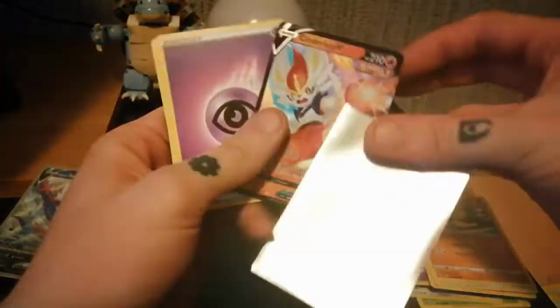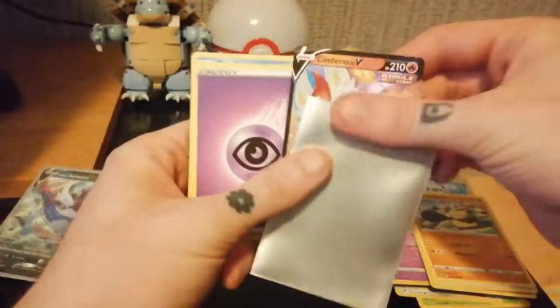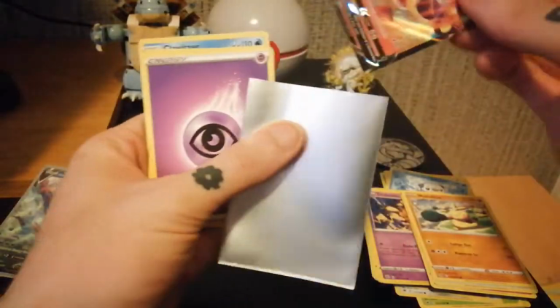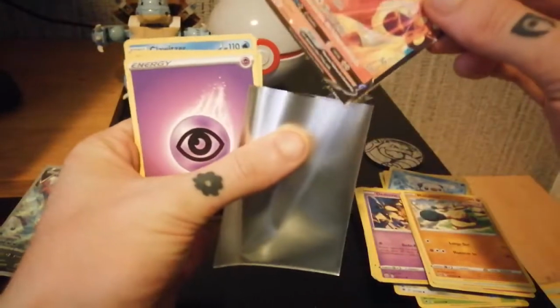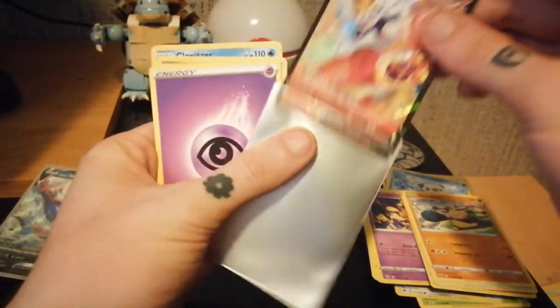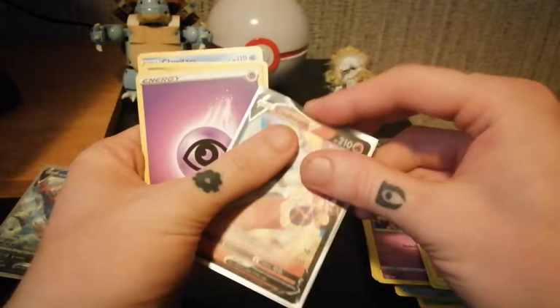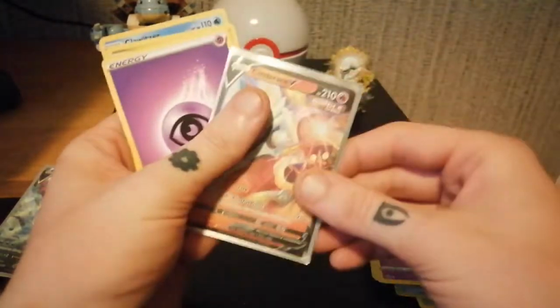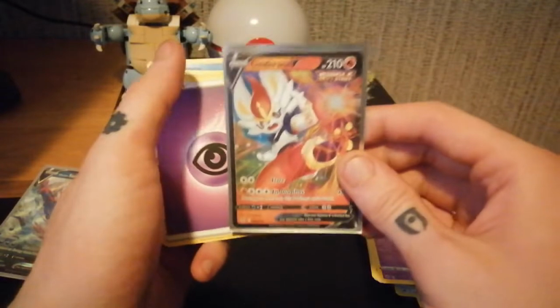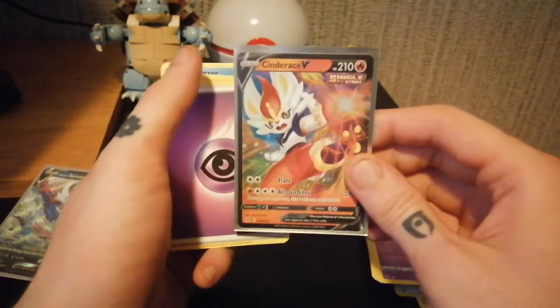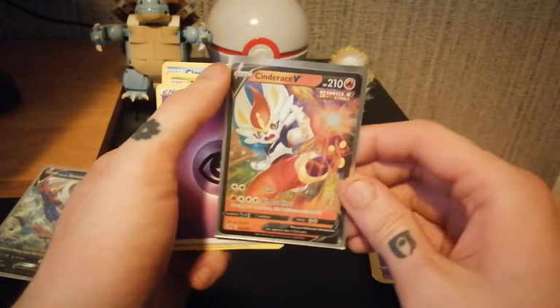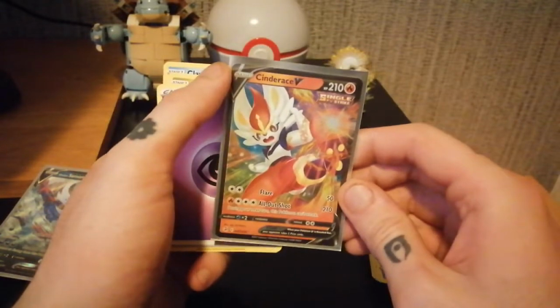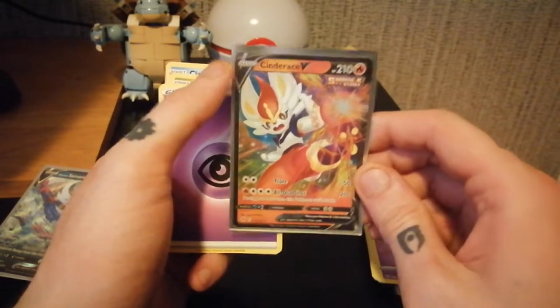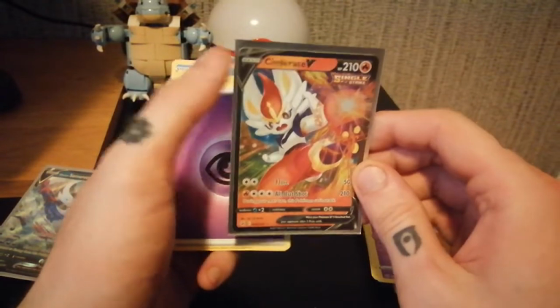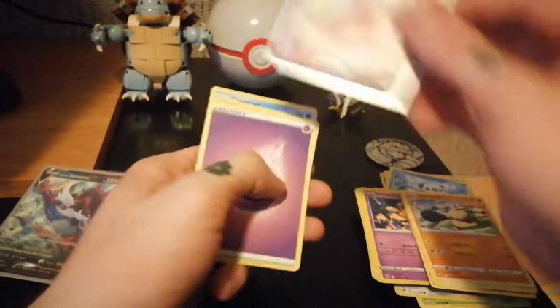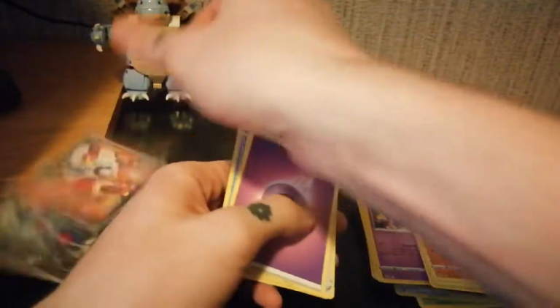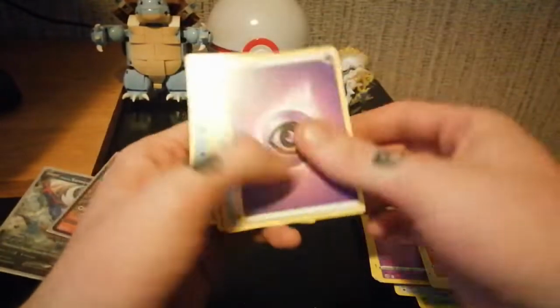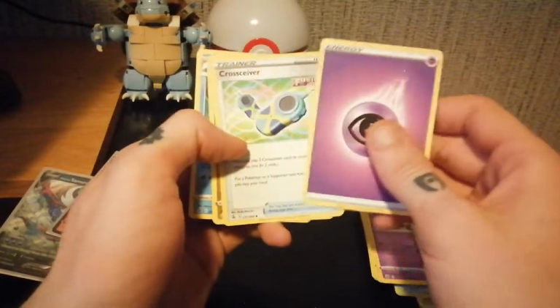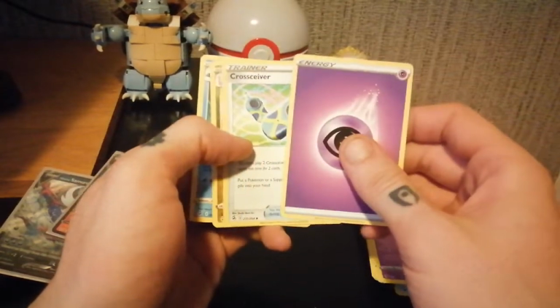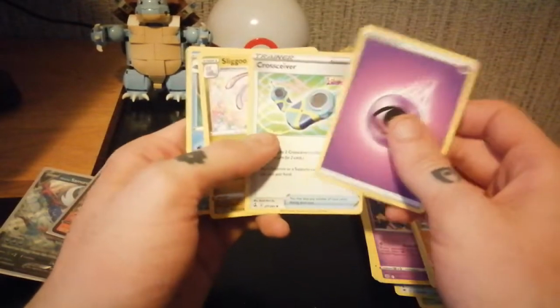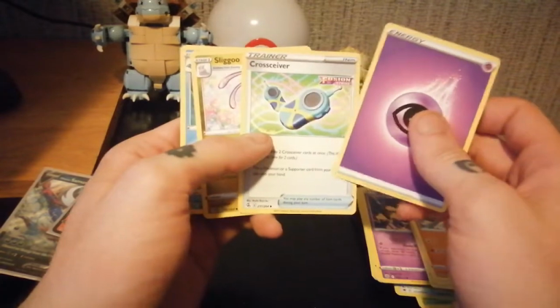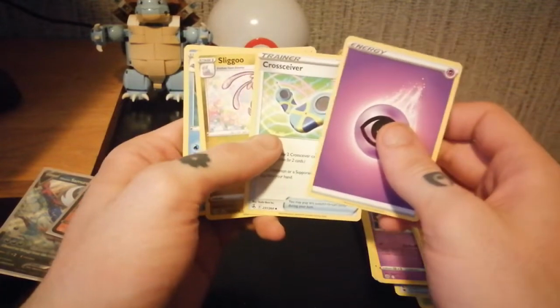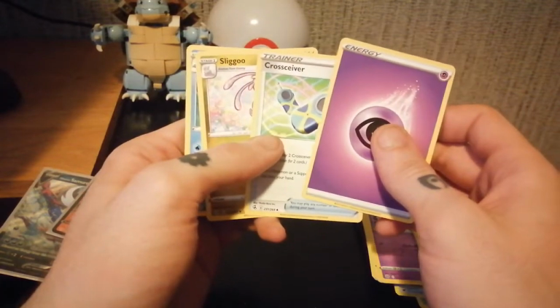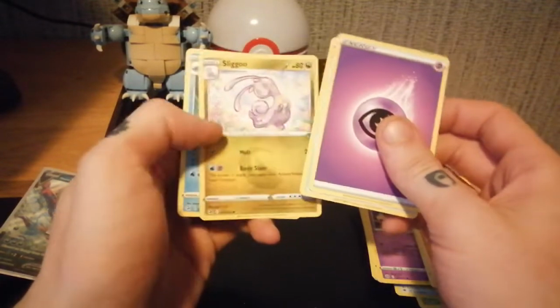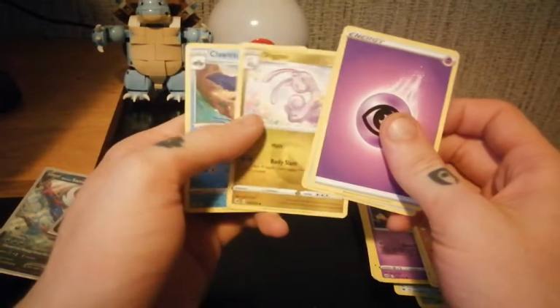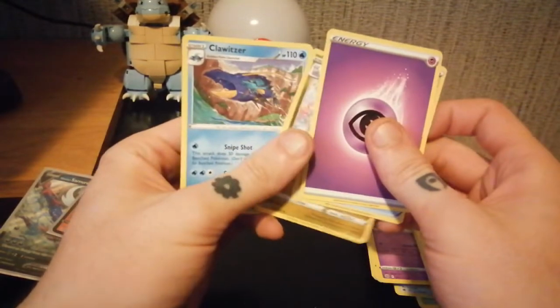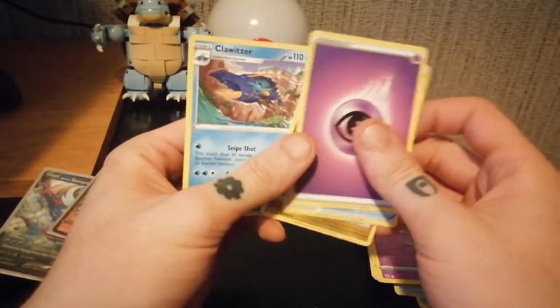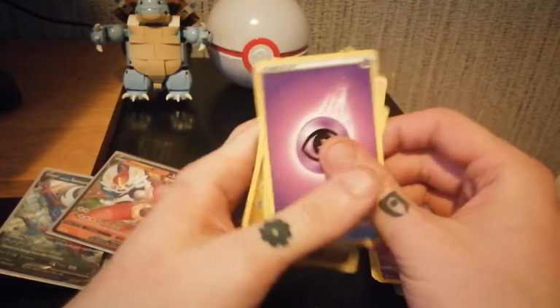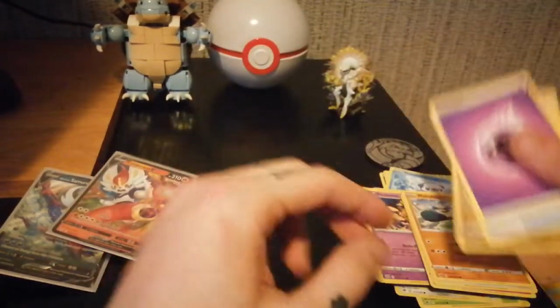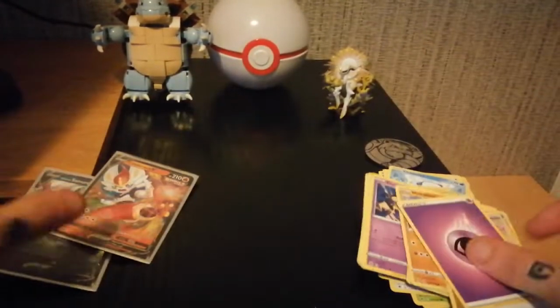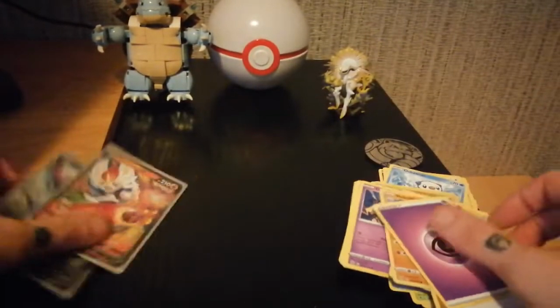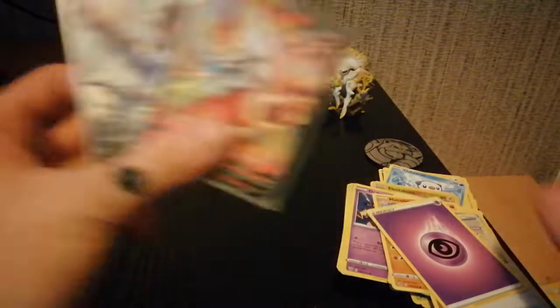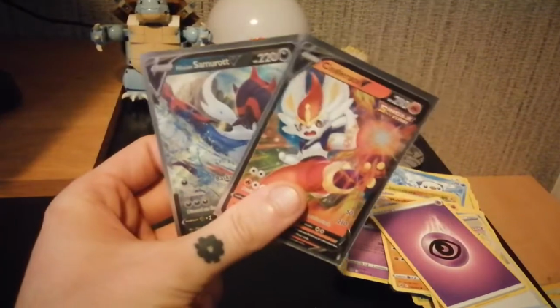Unfortunately — oh no, wait, I think this might be a new one actually. This looks slightly different to the other one I've got. We have Sylveon, Crossceiver, Sliggoo, and a Cloyster. Not bad!